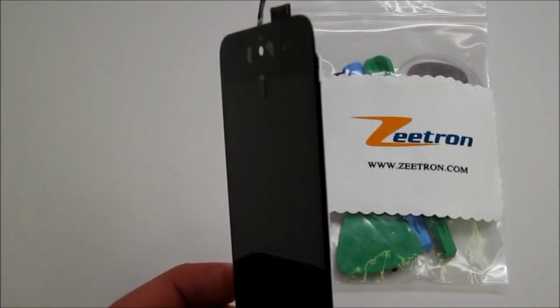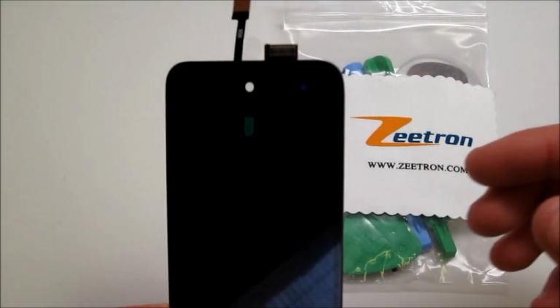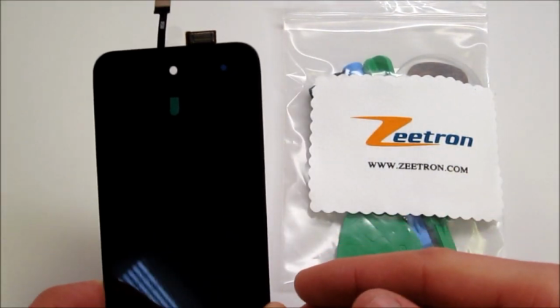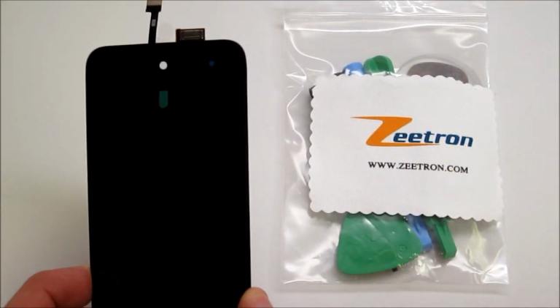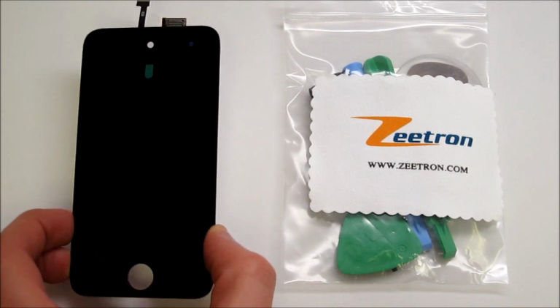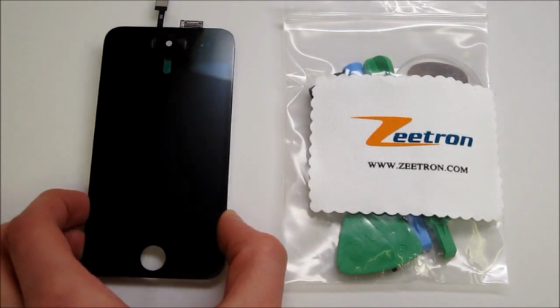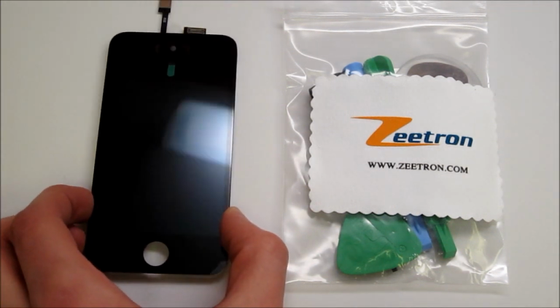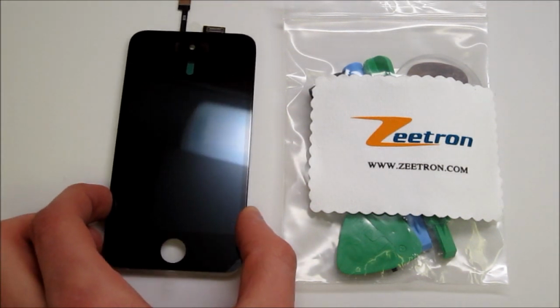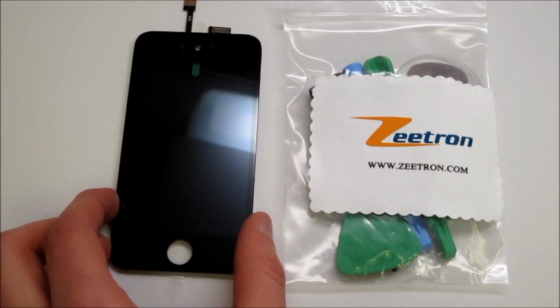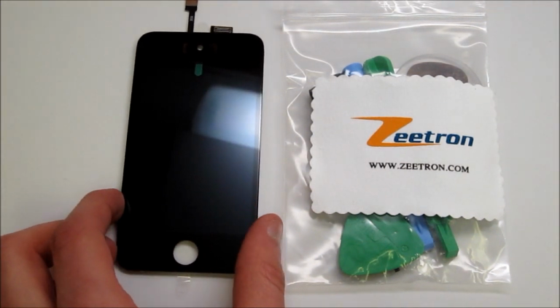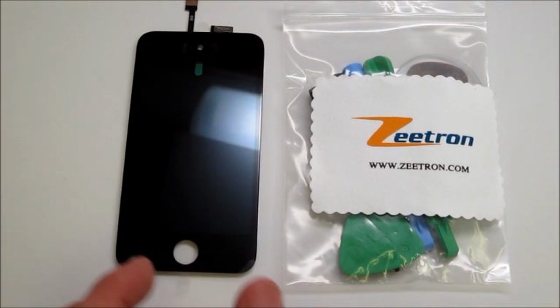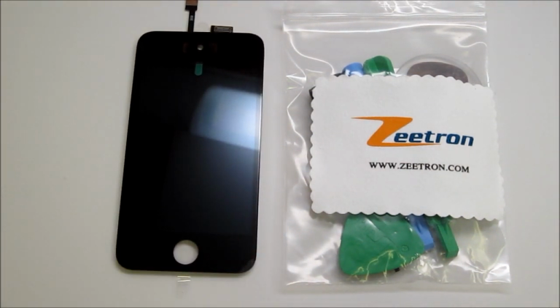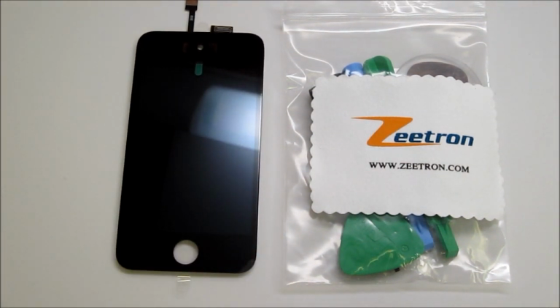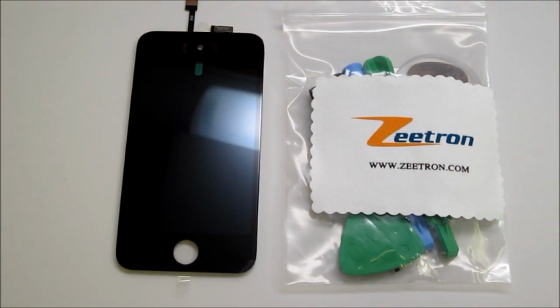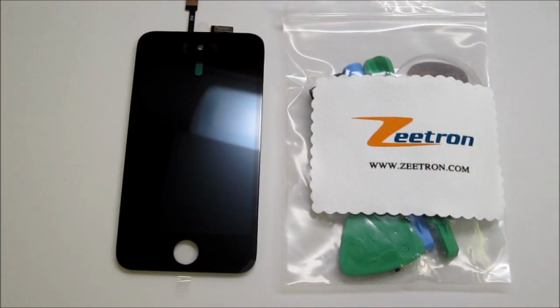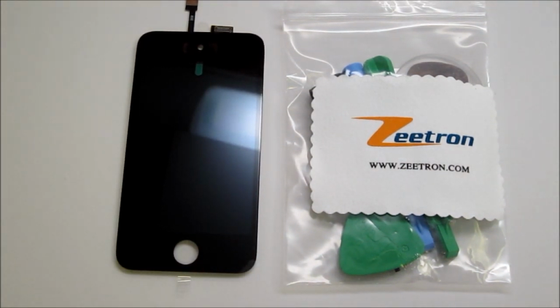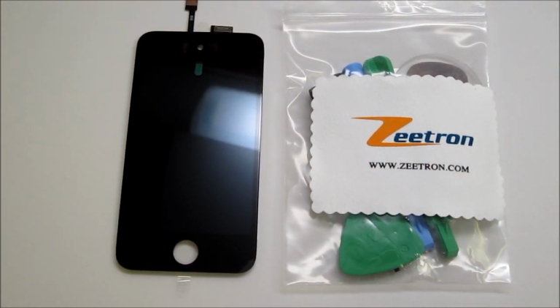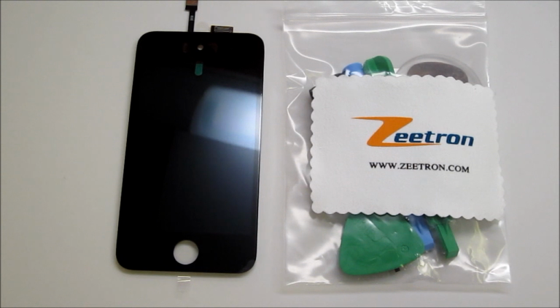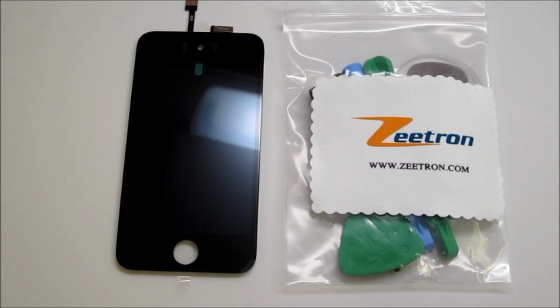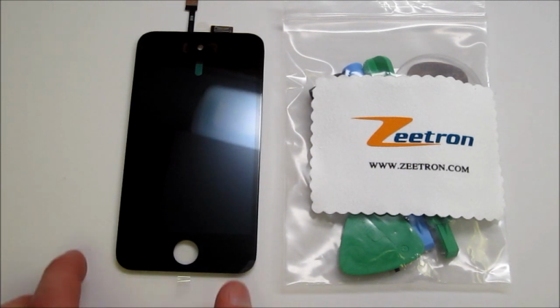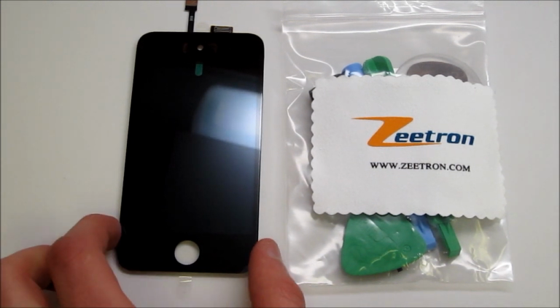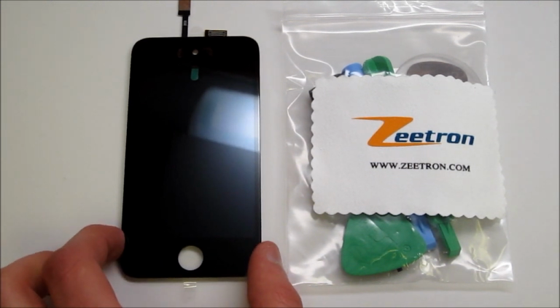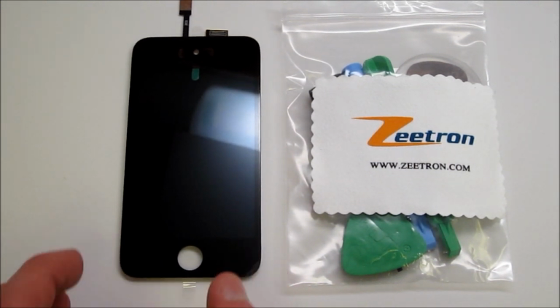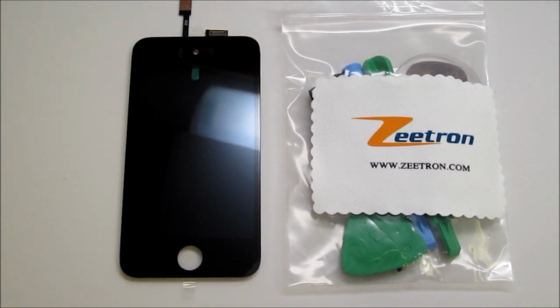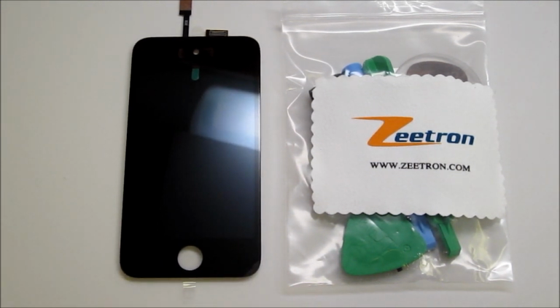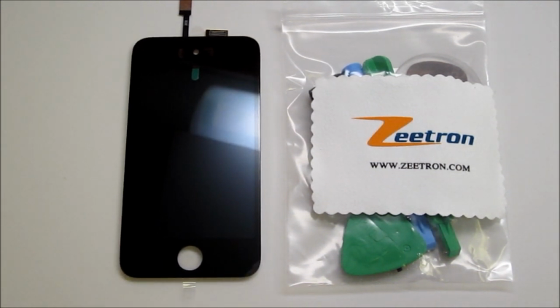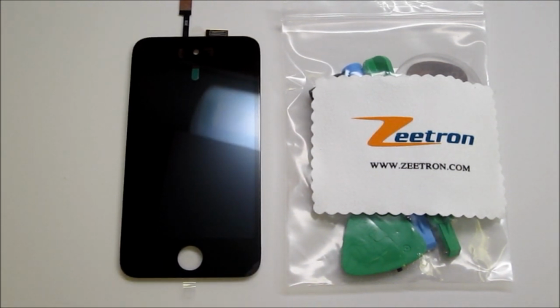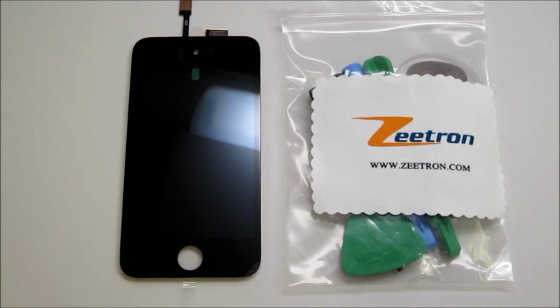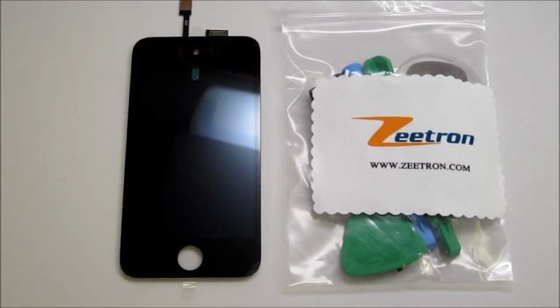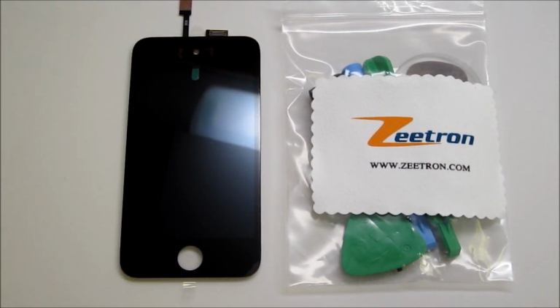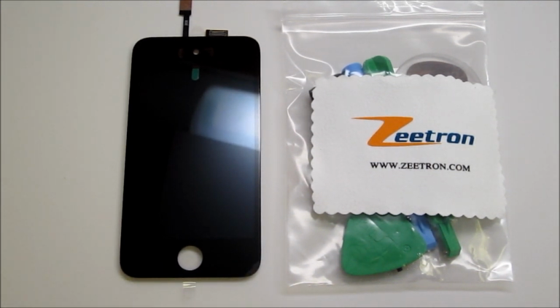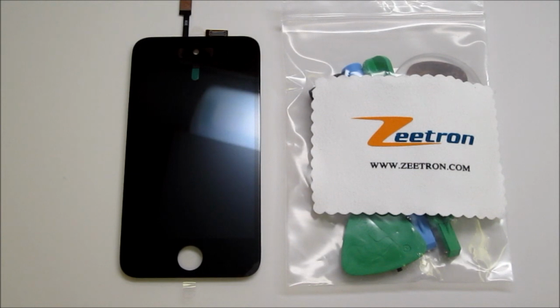We do offer professional repair services for this item and many more, as well as the do-it-yourself kit. You can find all the parts by visiting our website at www.Zitron.com.